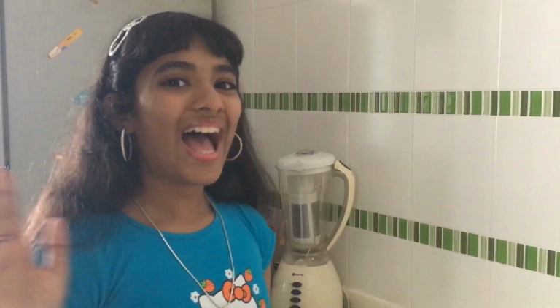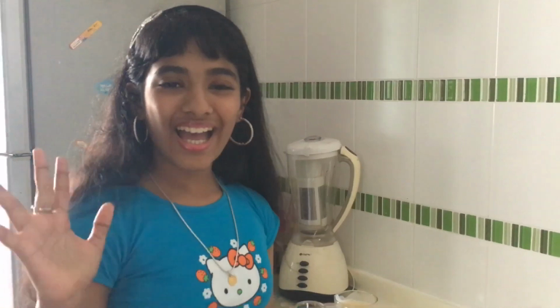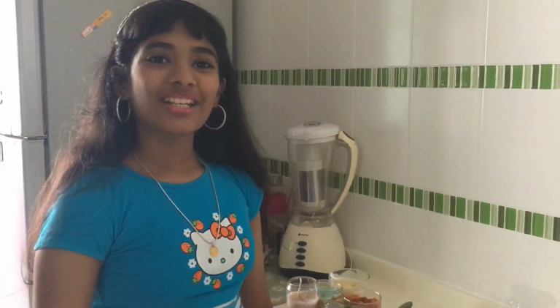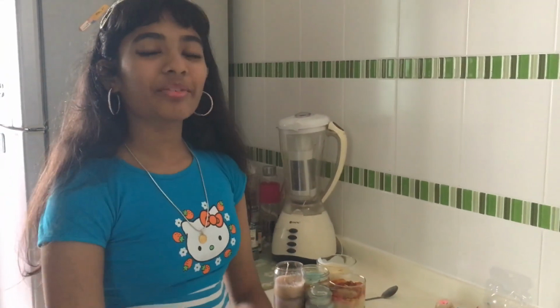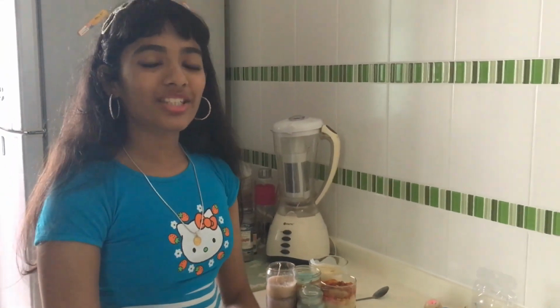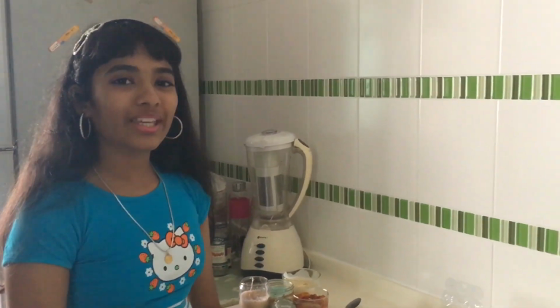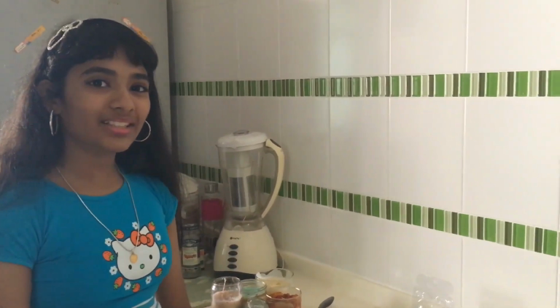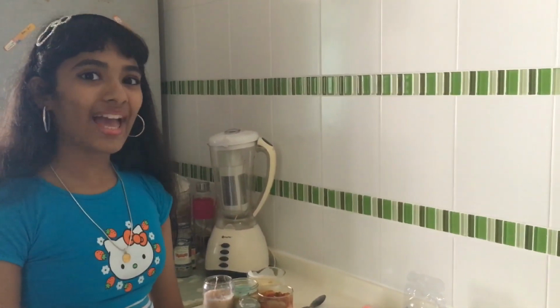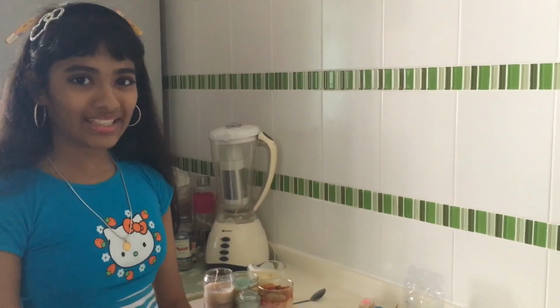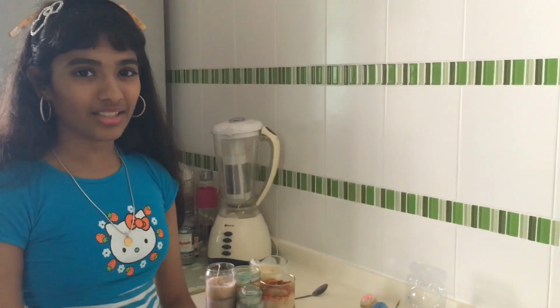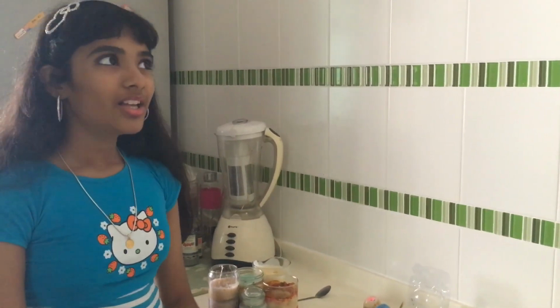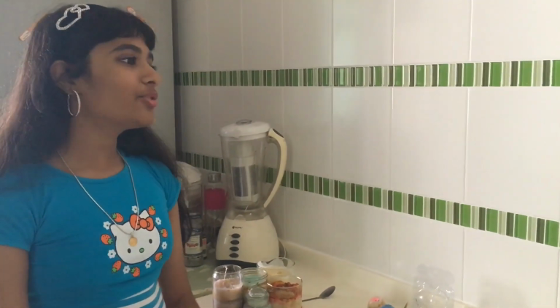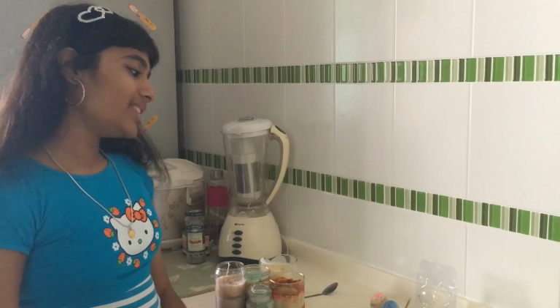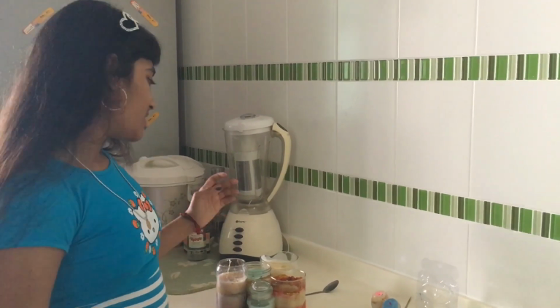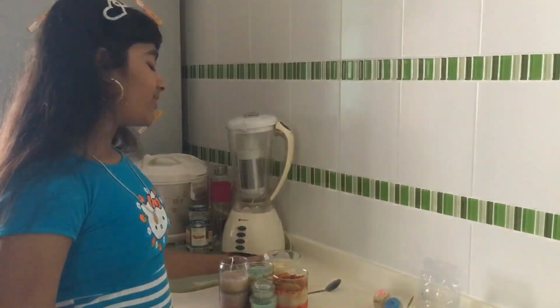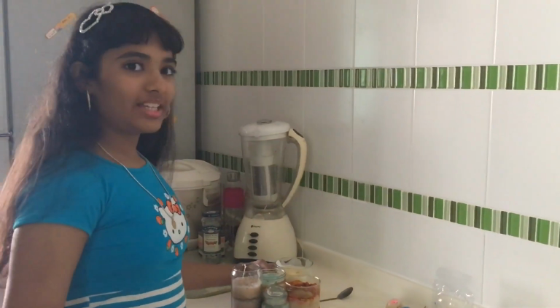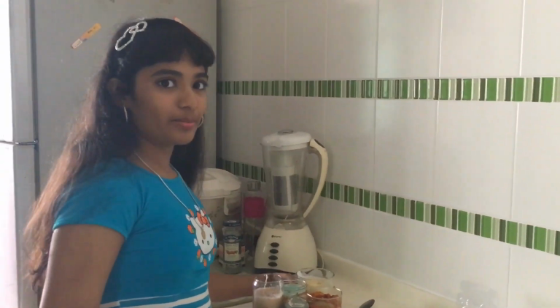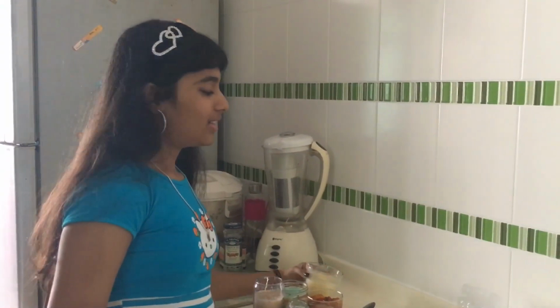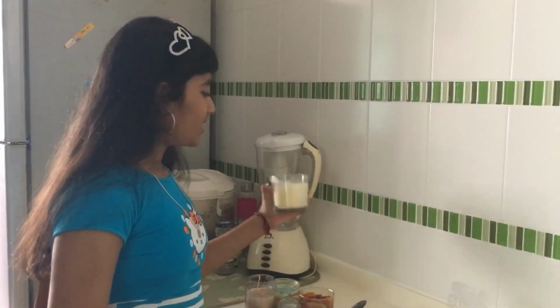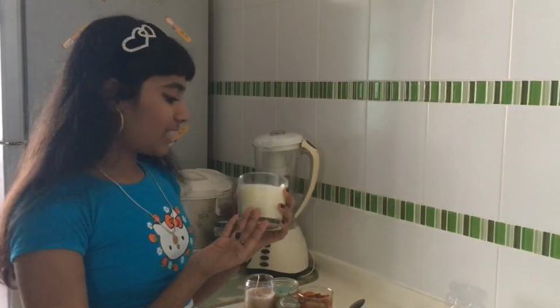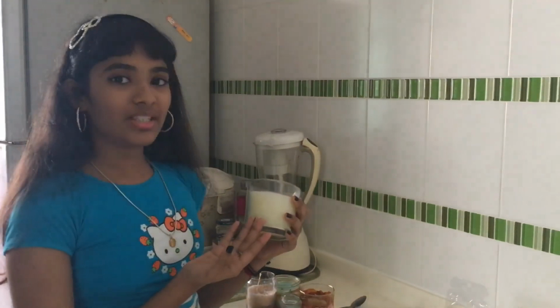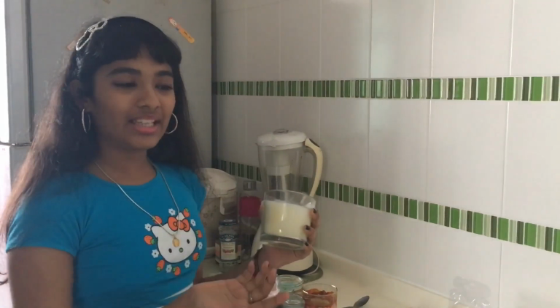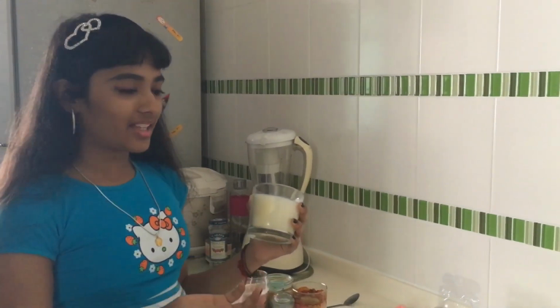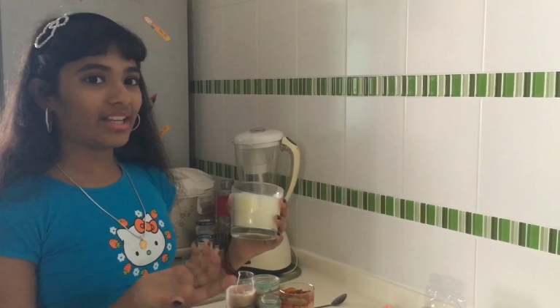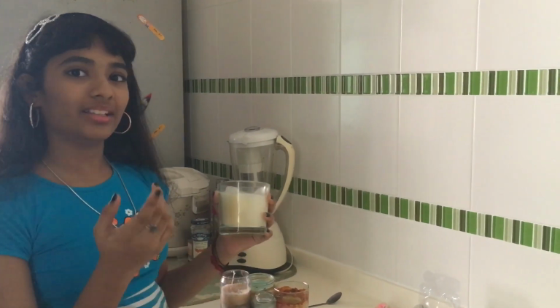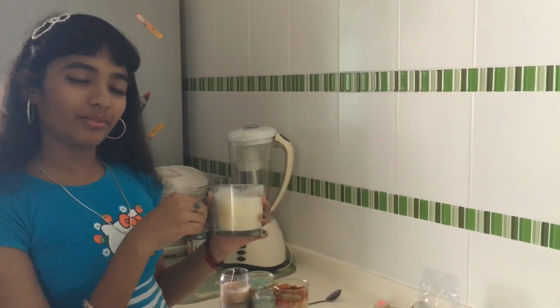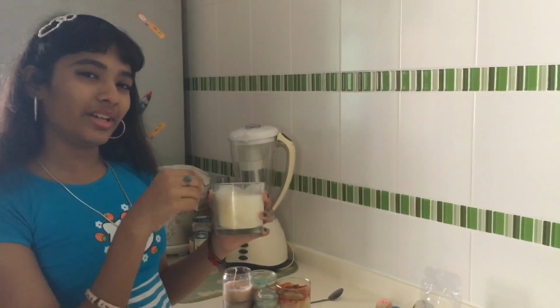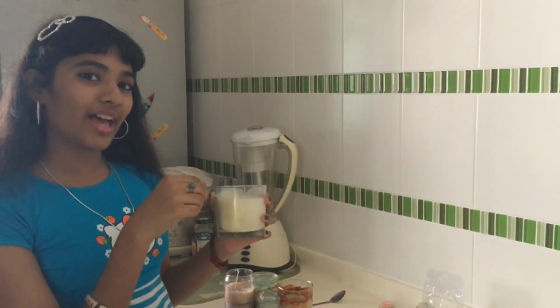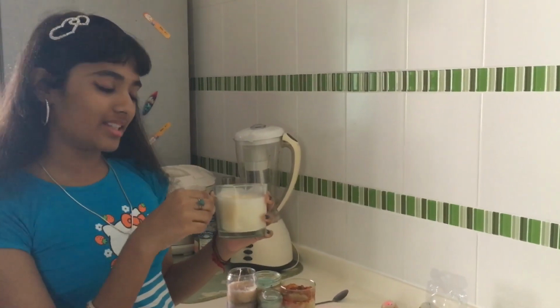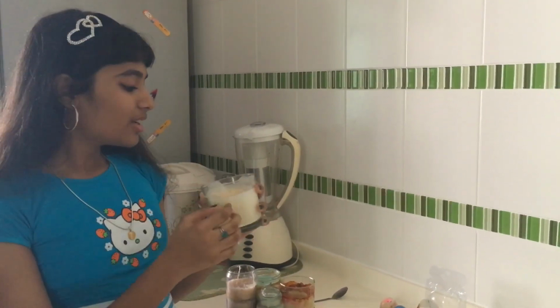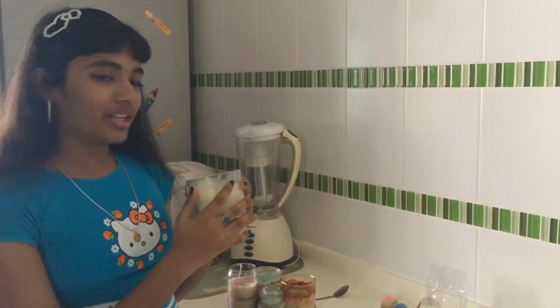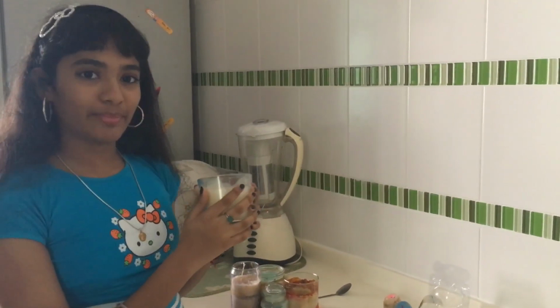Hi guys! Today I'm going to teach you how to make candles and egg candles. For candles, they are very easy to make, like this one. I used tea light candles and added a little bit of vanilla essence so you get a good smell.